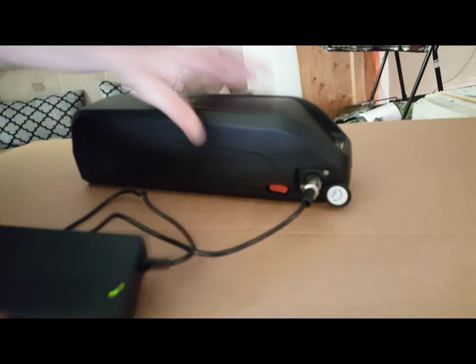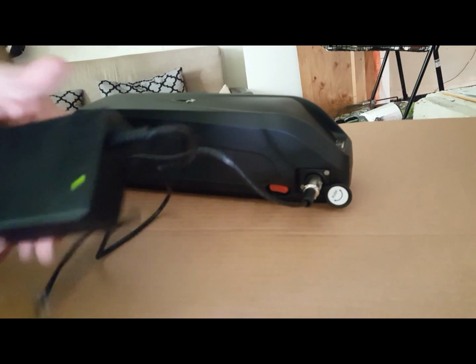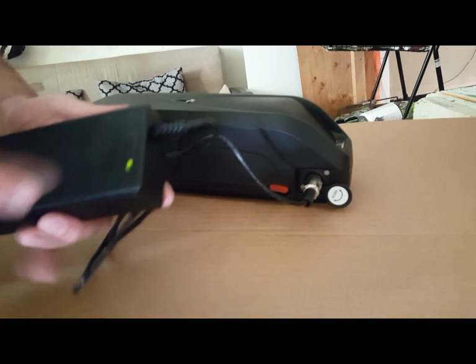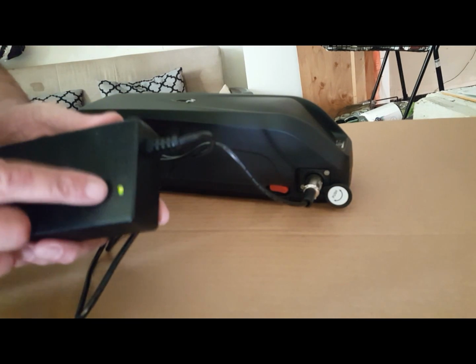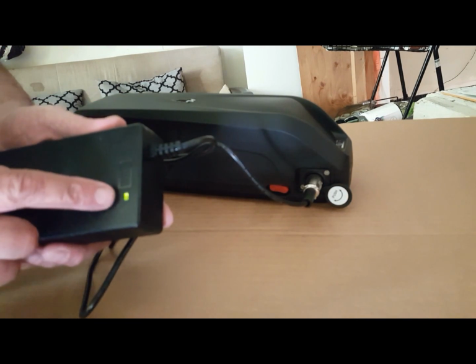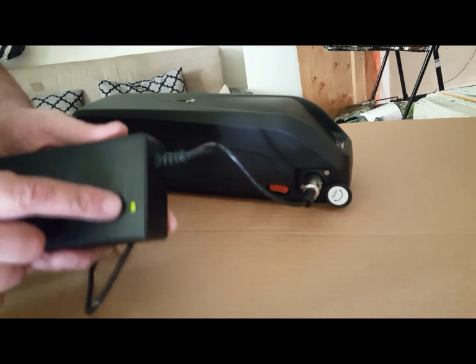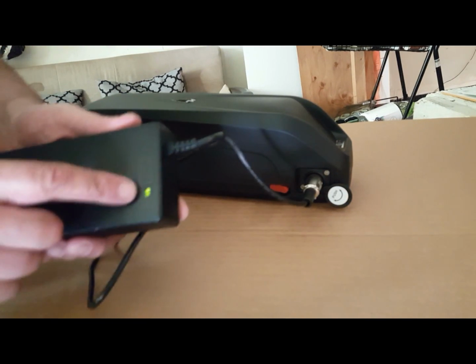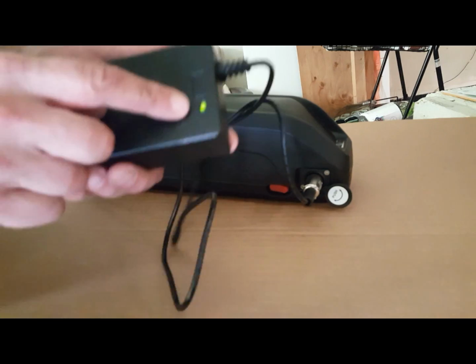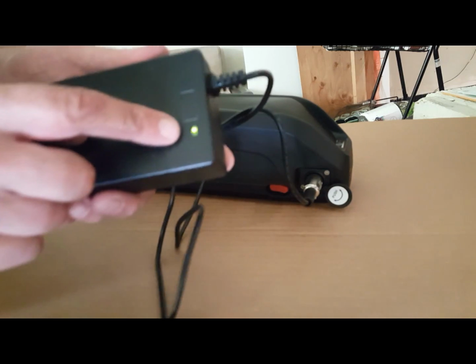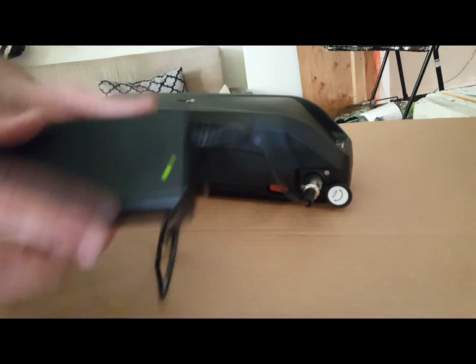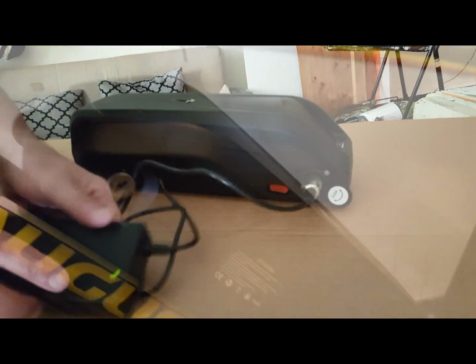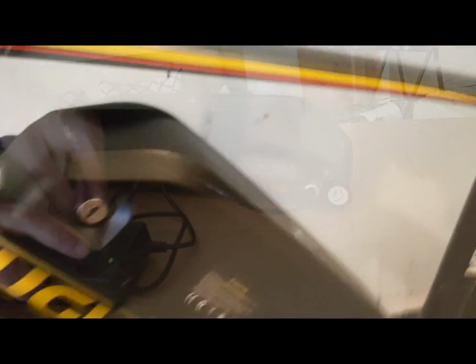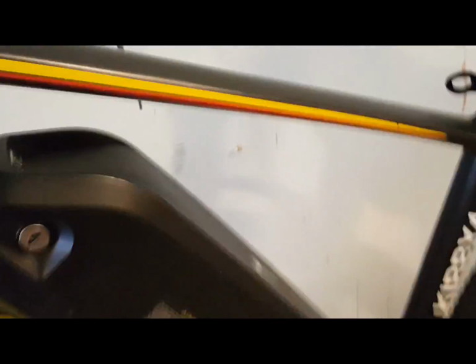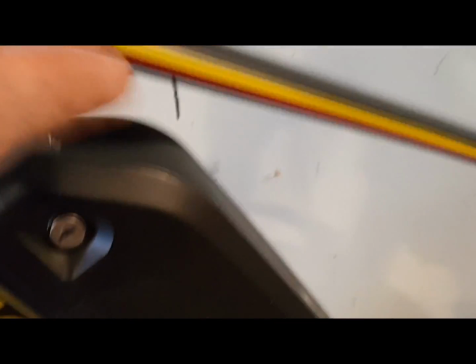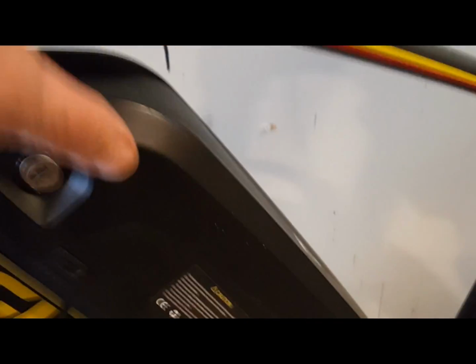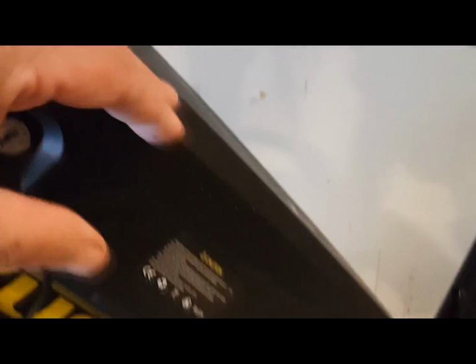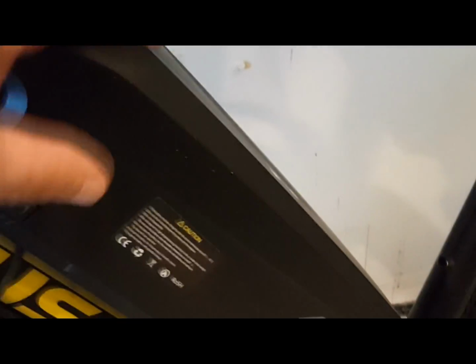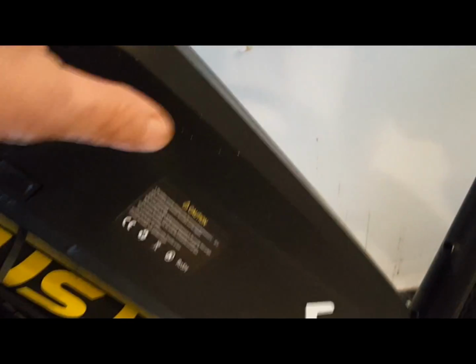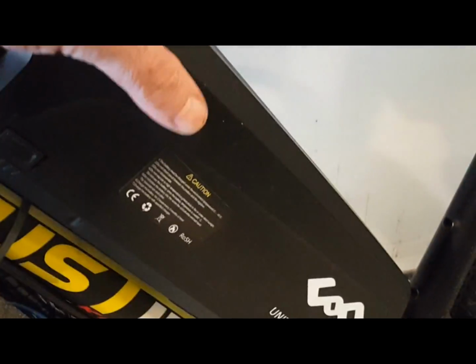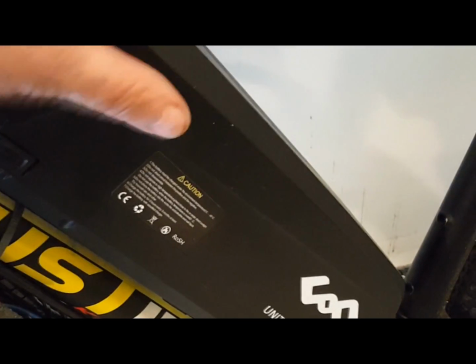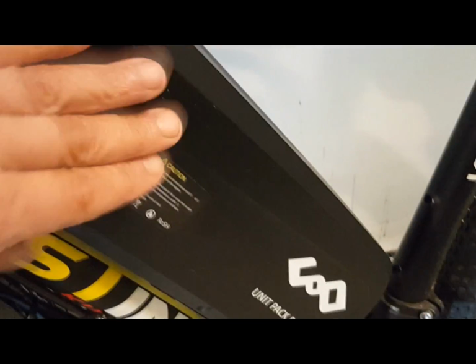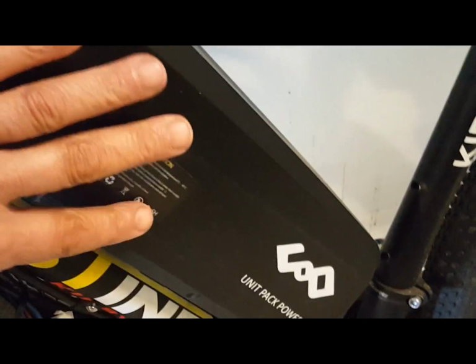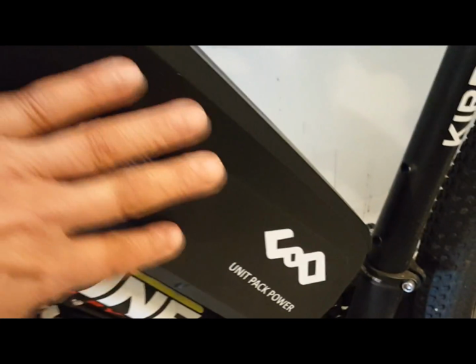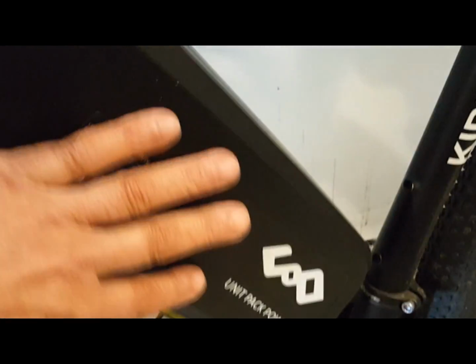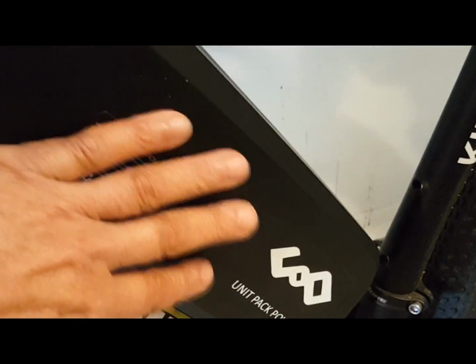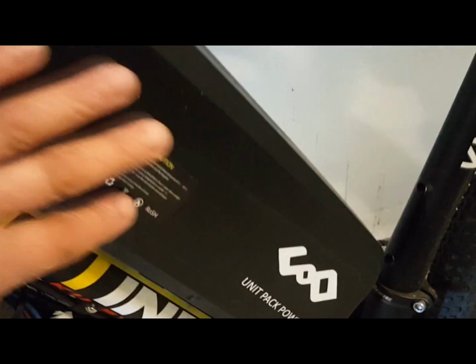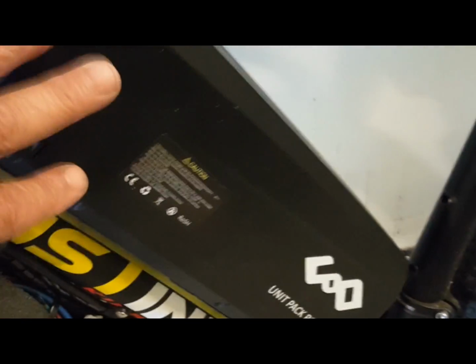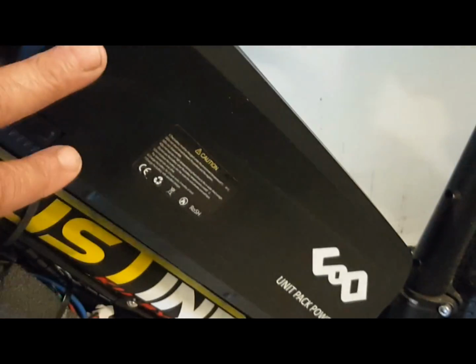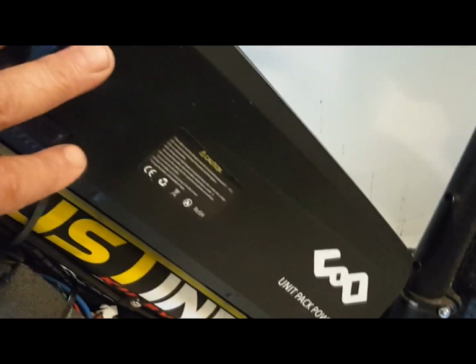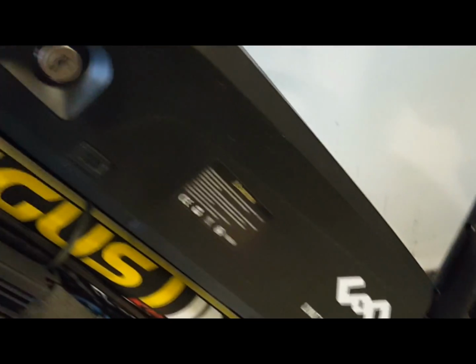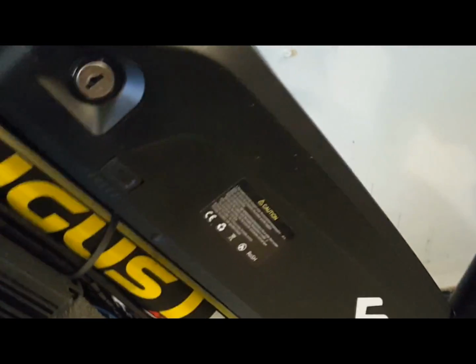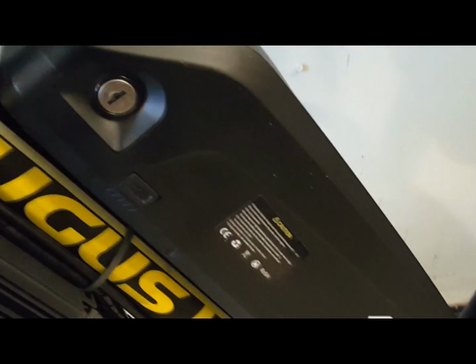The customer told me that when he tested the battery off the bike, it showed a full charge. But when he connected it to the bike, every time he turned on the LCD controller, the bike would shut down. I thought it was strange that turning on the battery would shut down the controller.